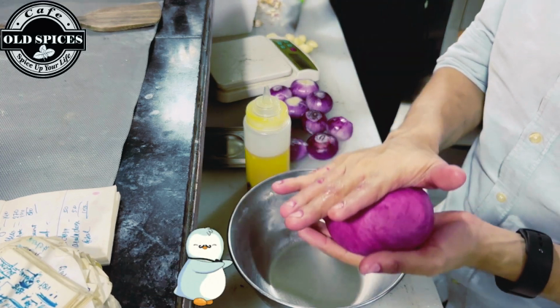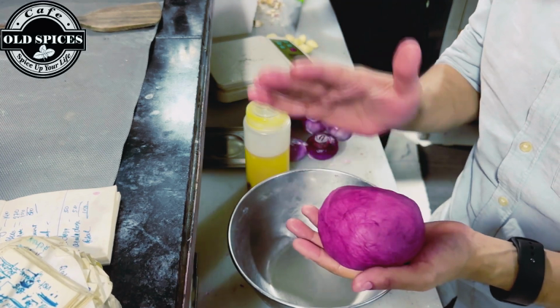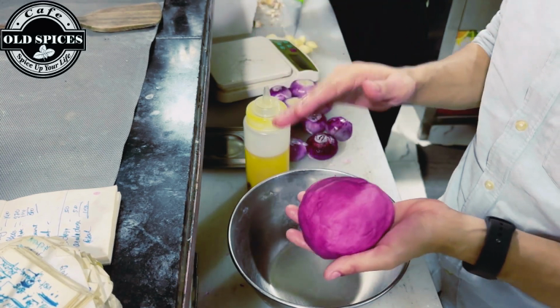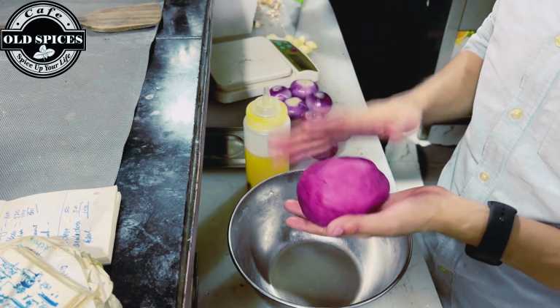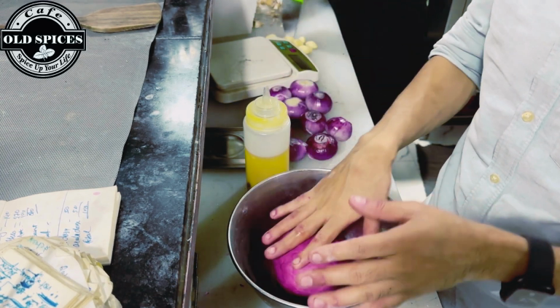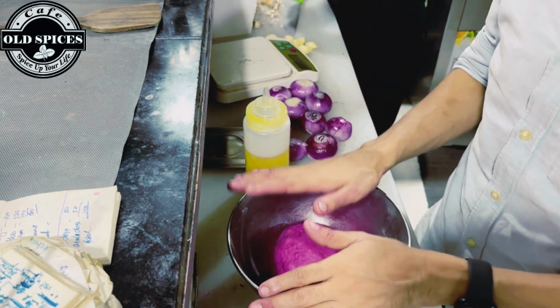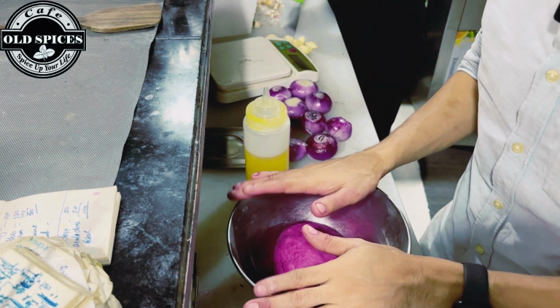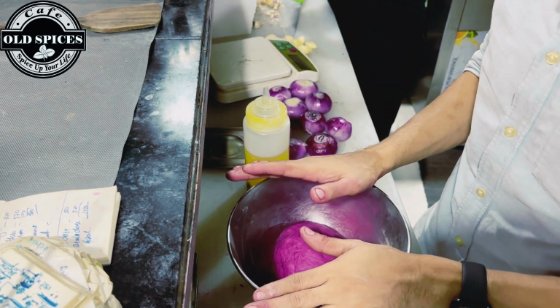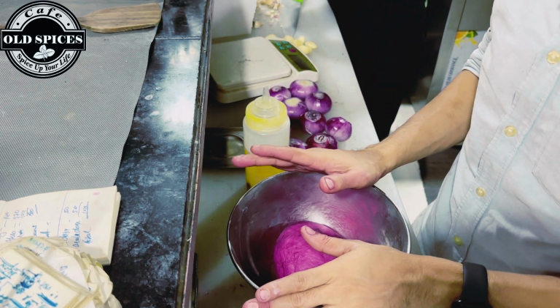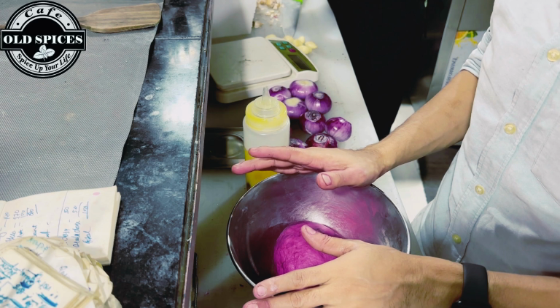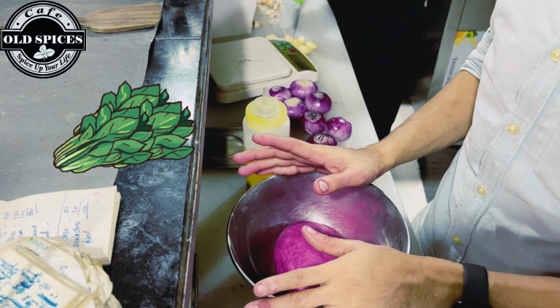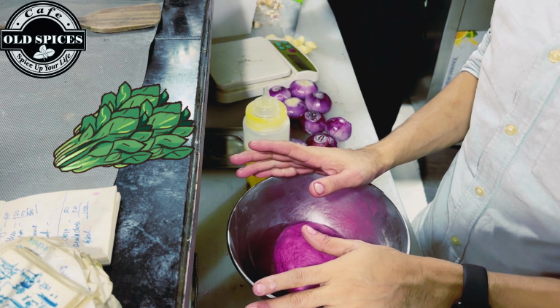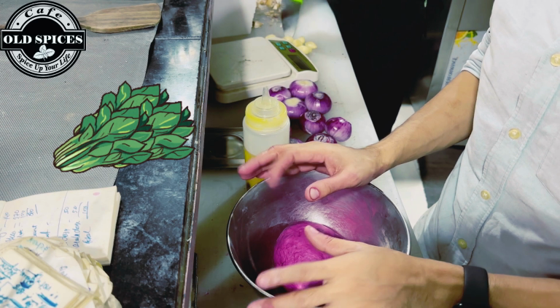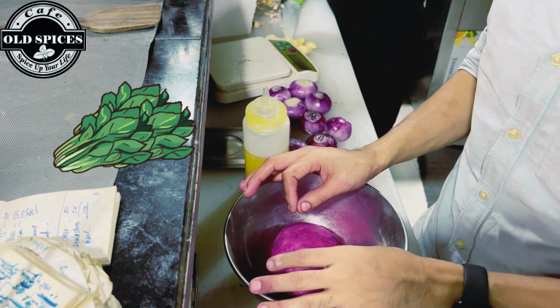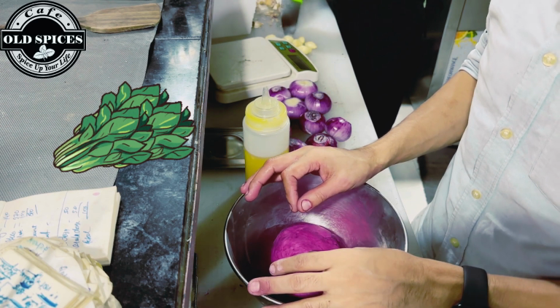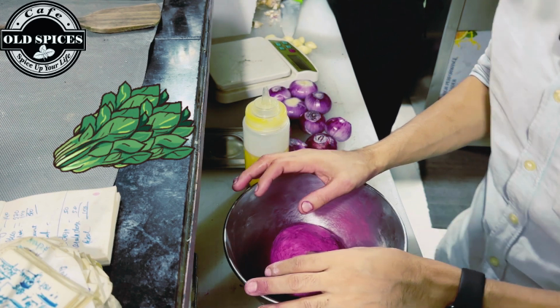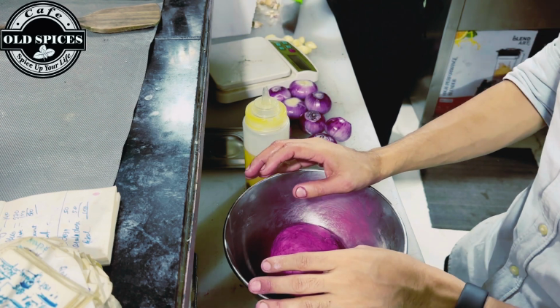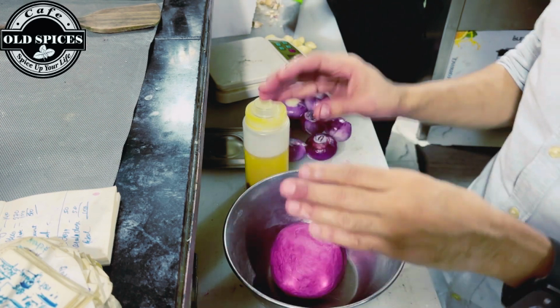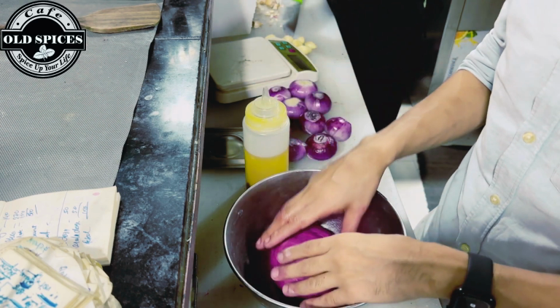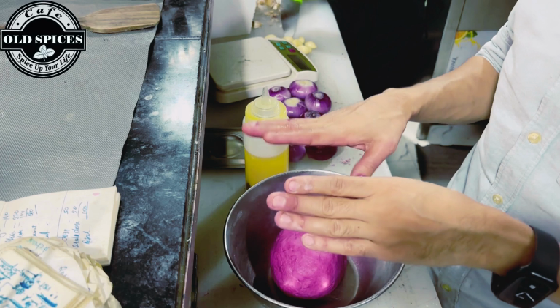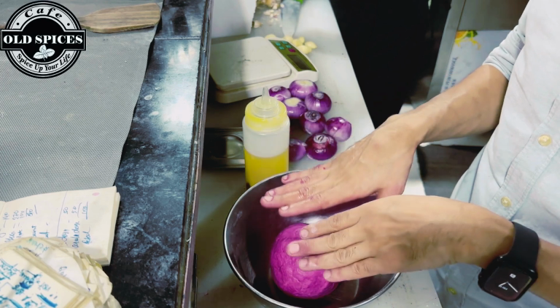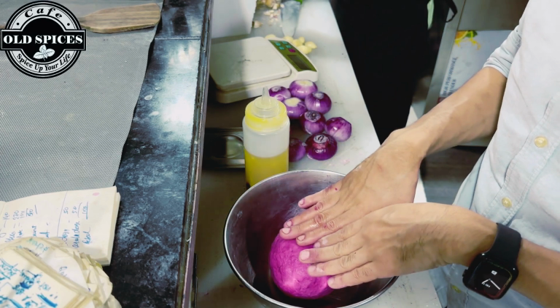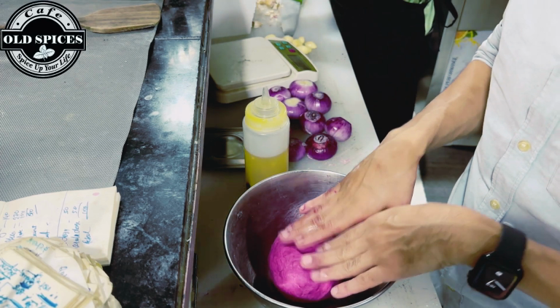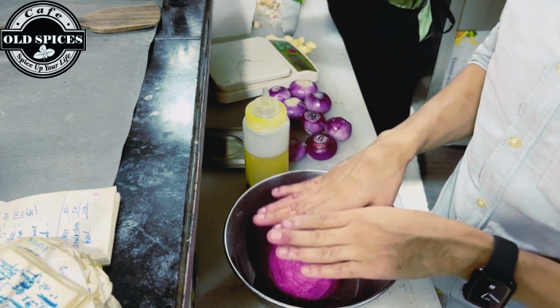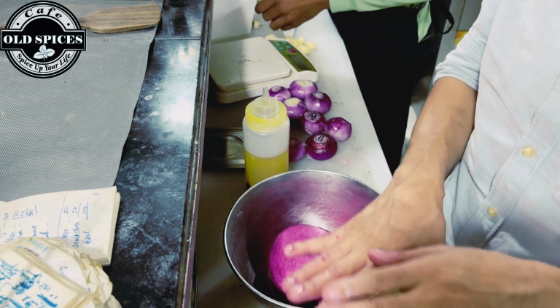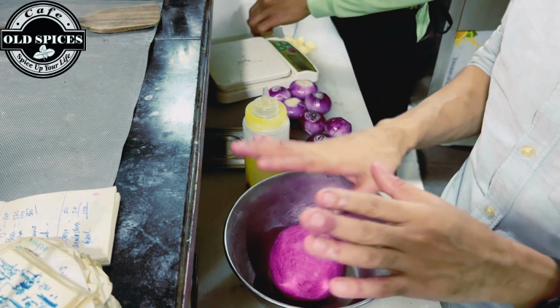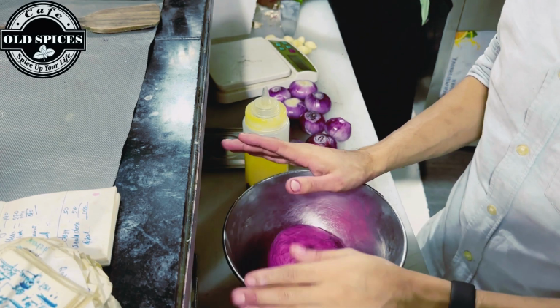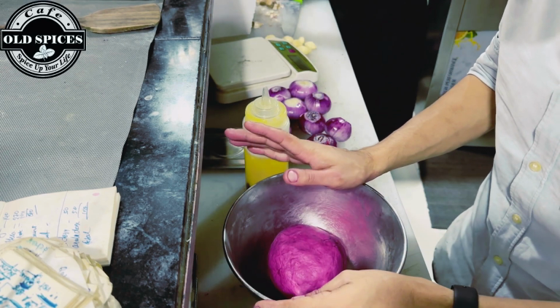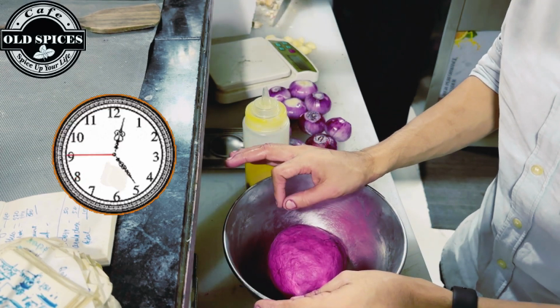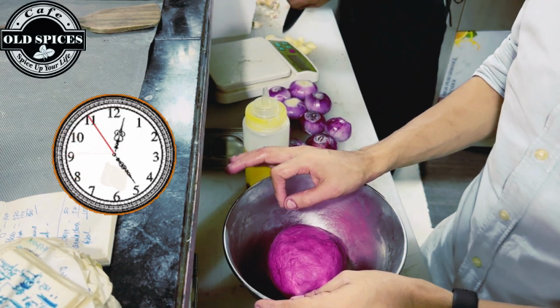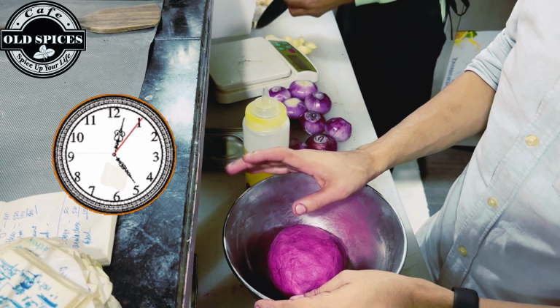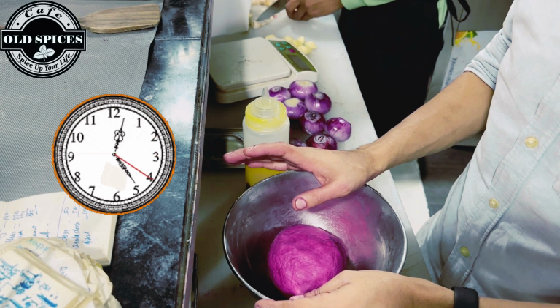Now we will work on spinach. We will make a dough that will be green in color. We will start making the spinach dough — we will need to knead it for about 10 to 15 minutes.